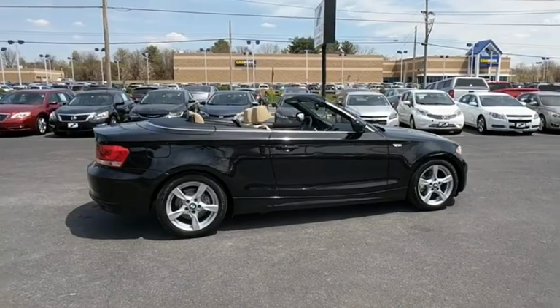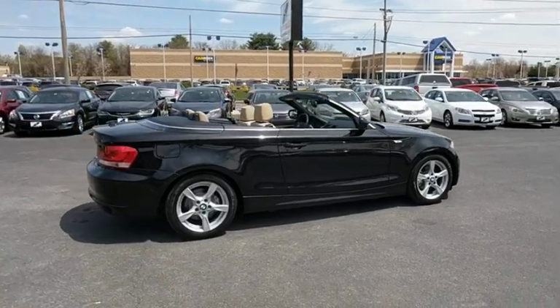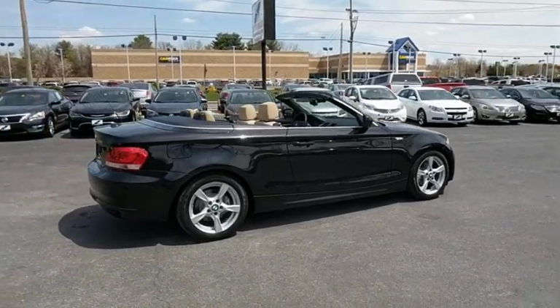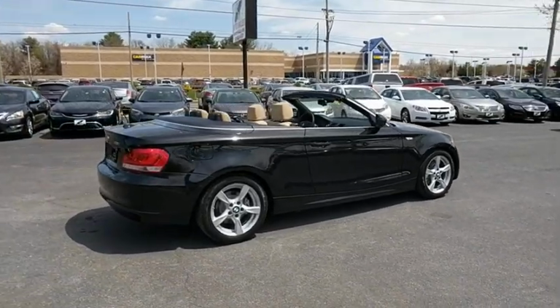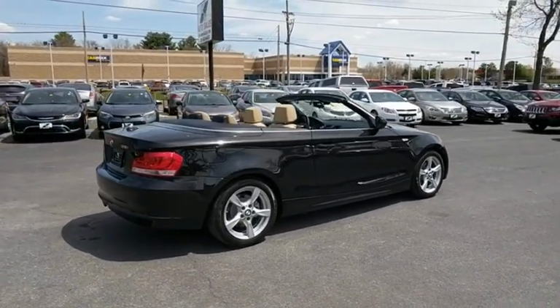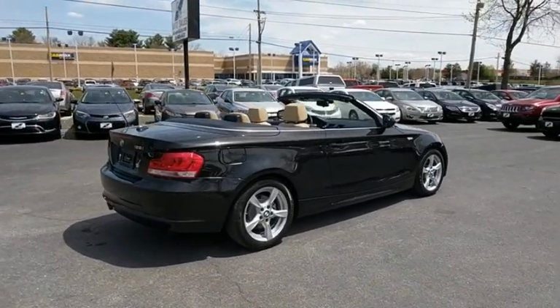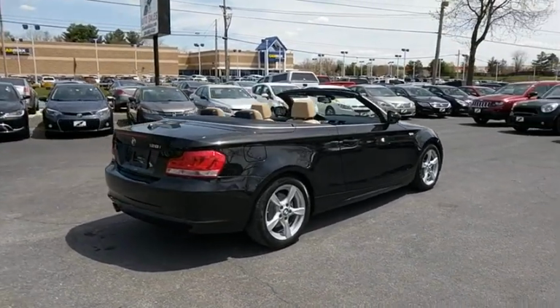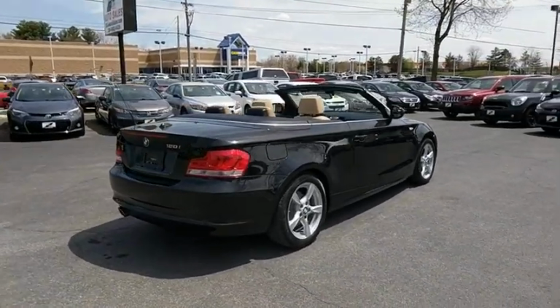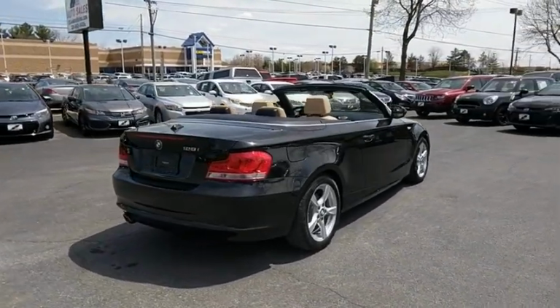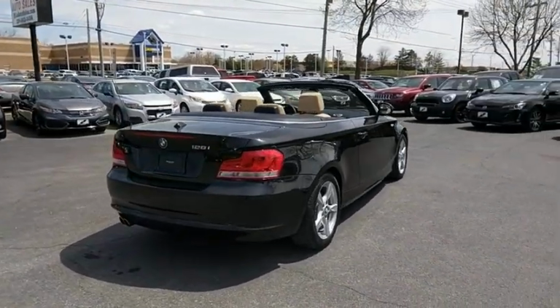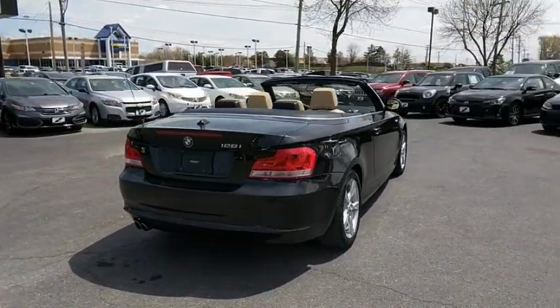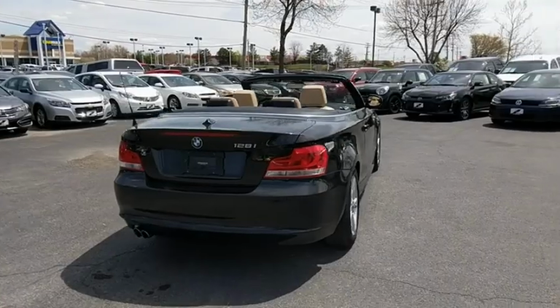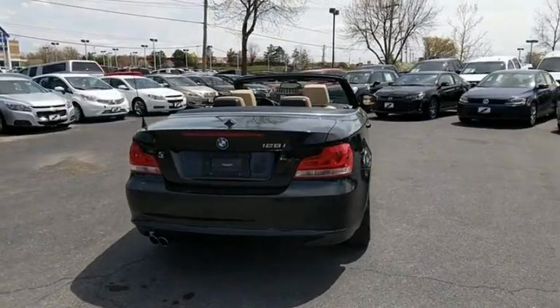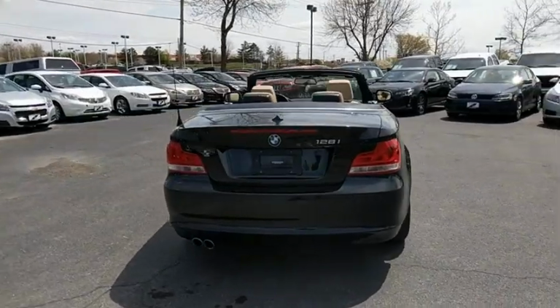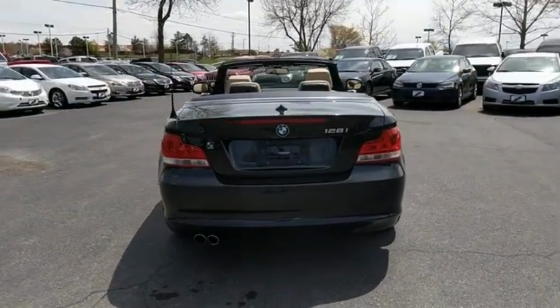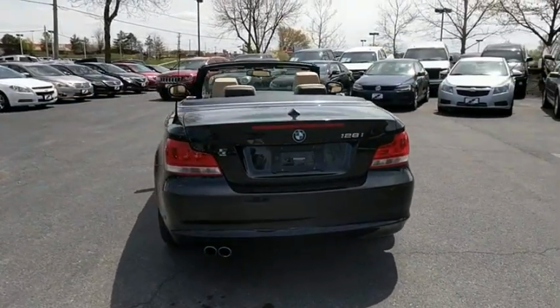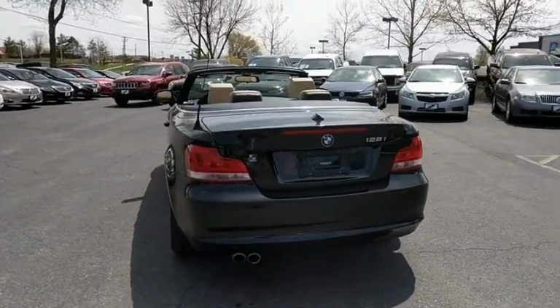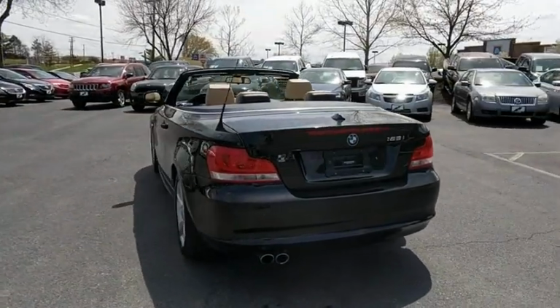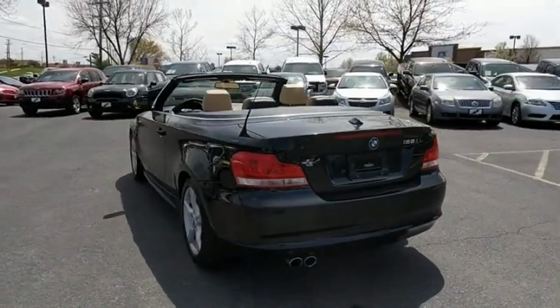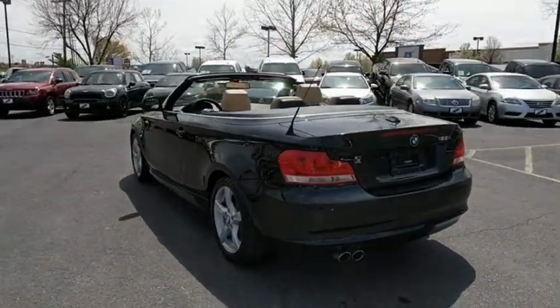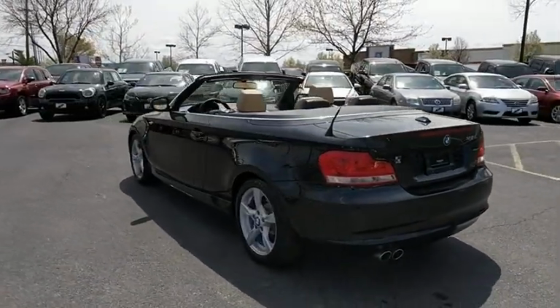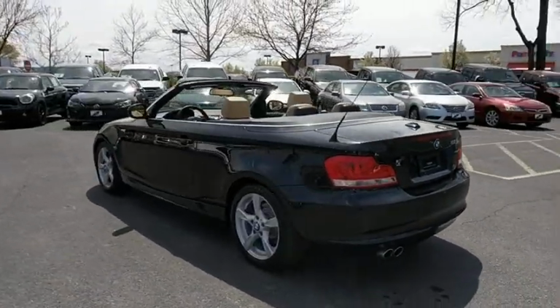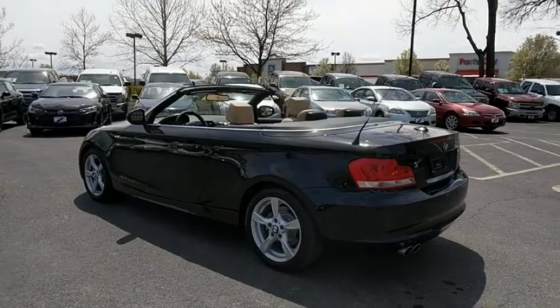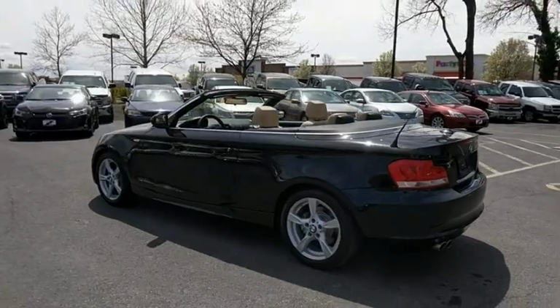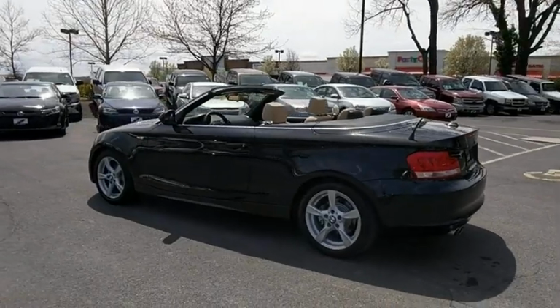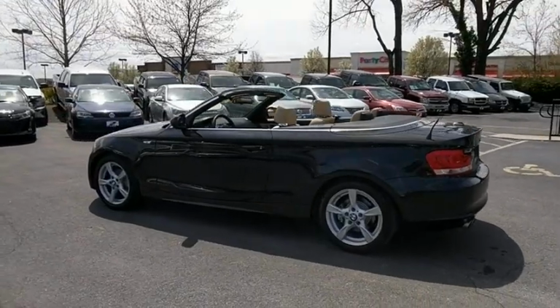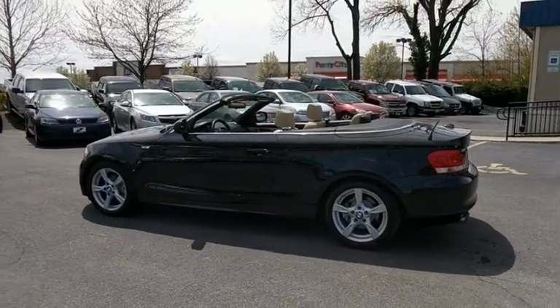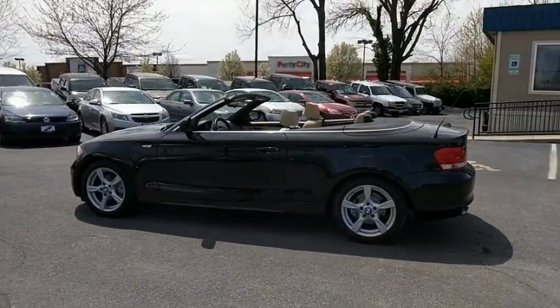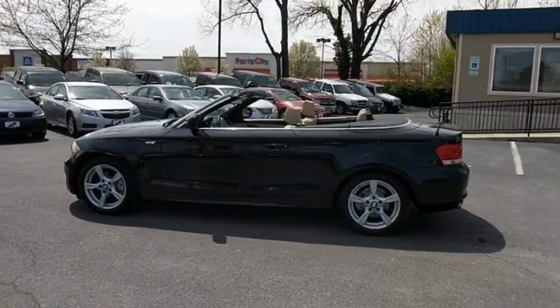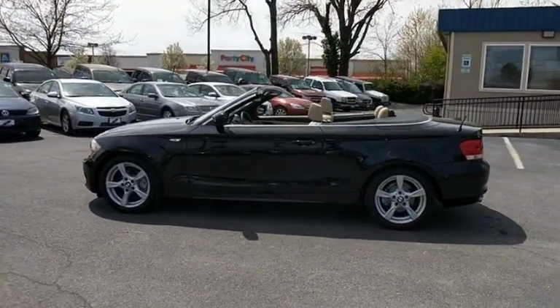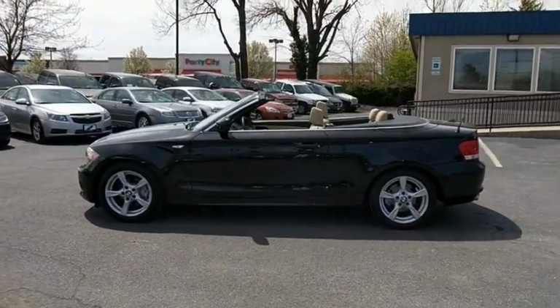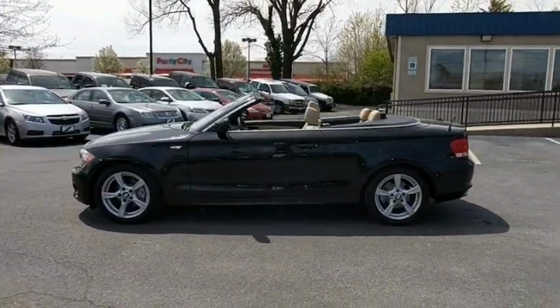Traction control, dual airbags, power steering, alloy wheels, four-wheel disc brakes, center armrest, eight speakers, electronic stability control, CD player, power windows, trip computer, rear window defroster, fog lights.